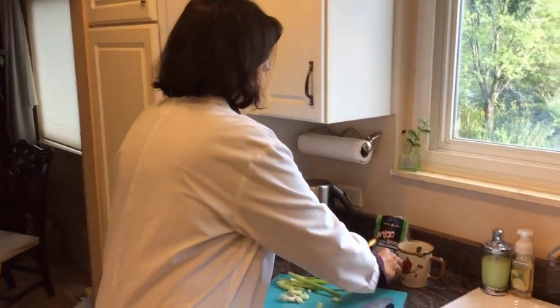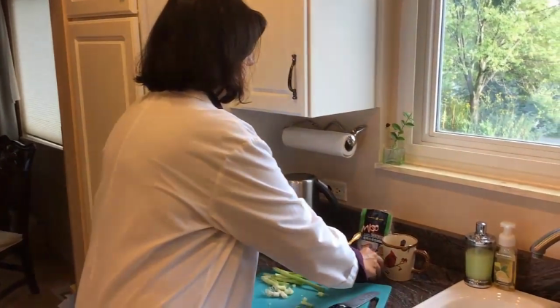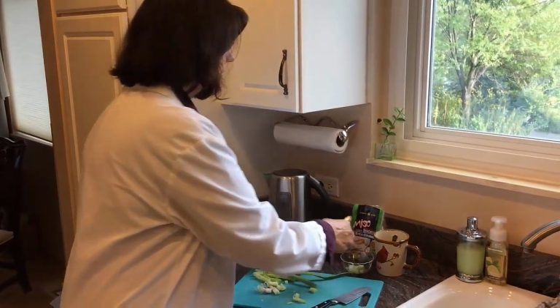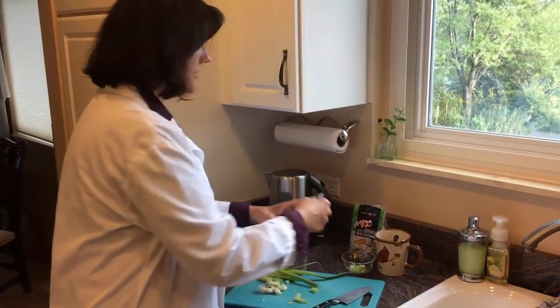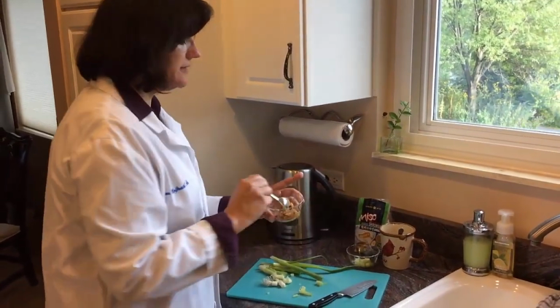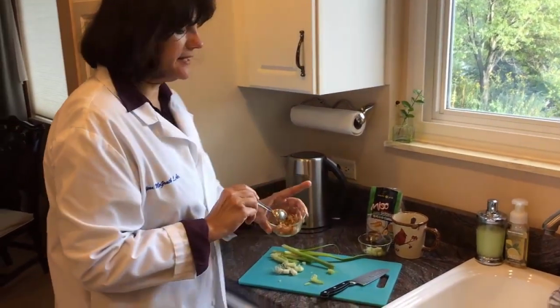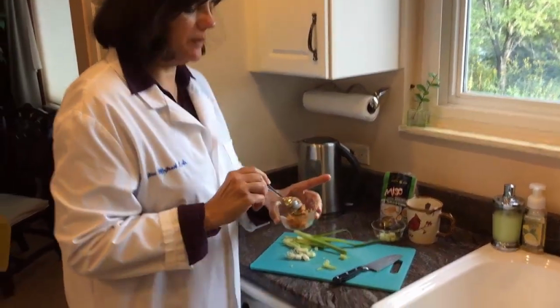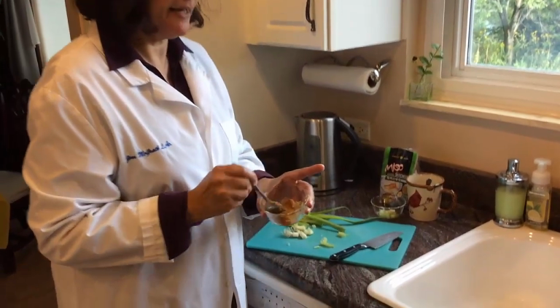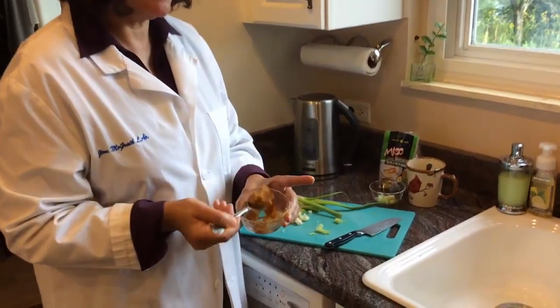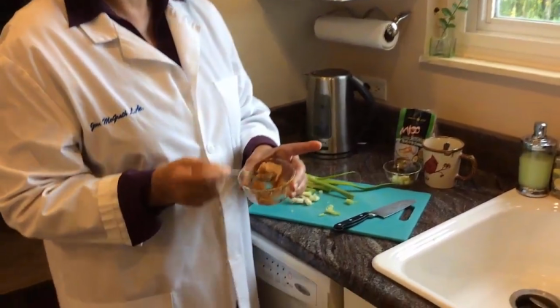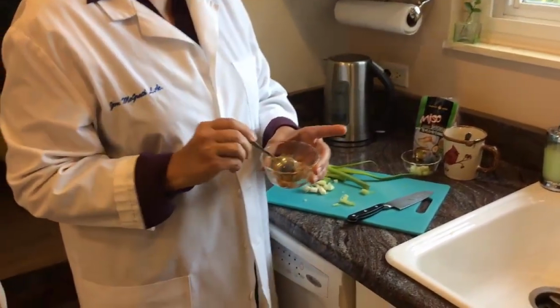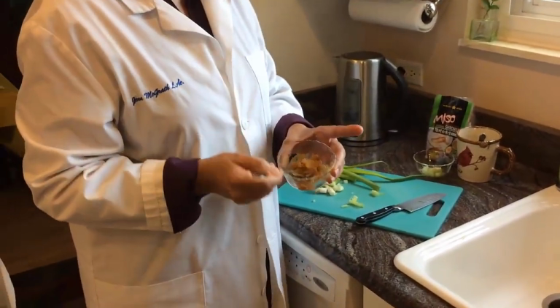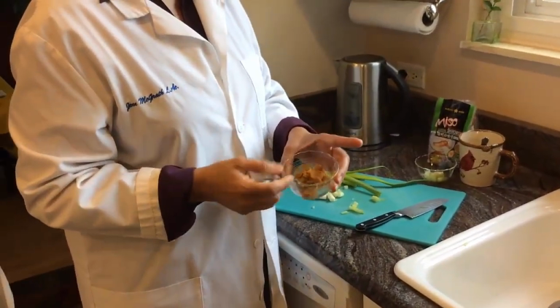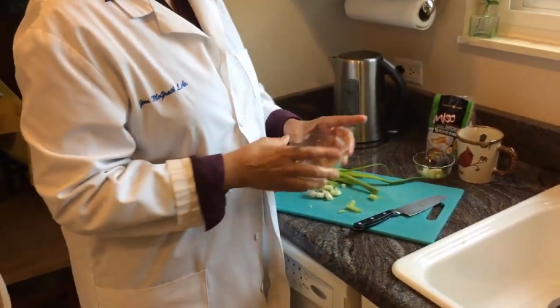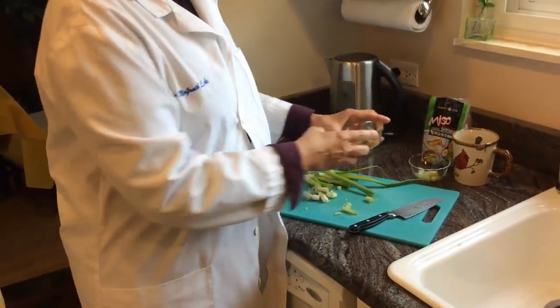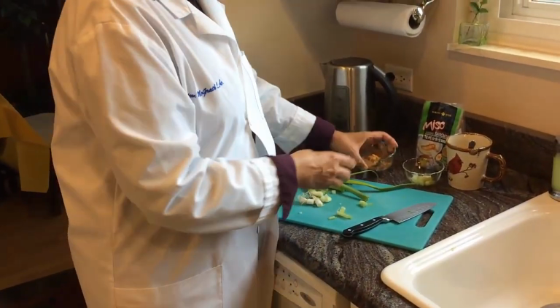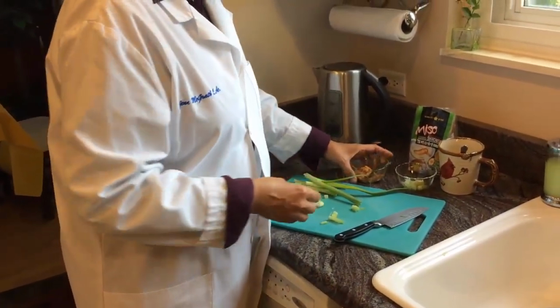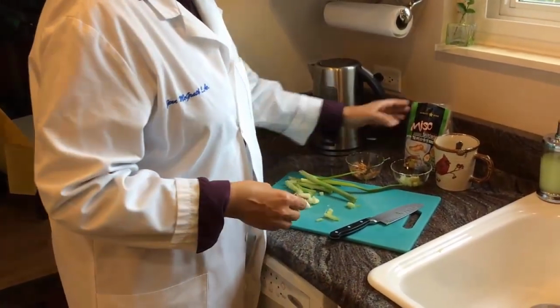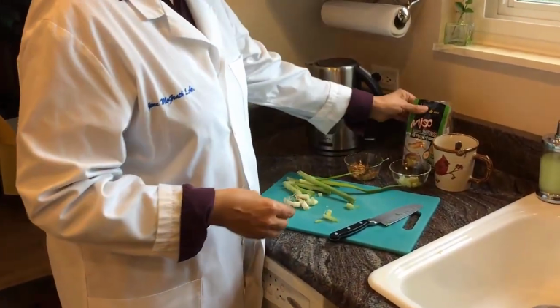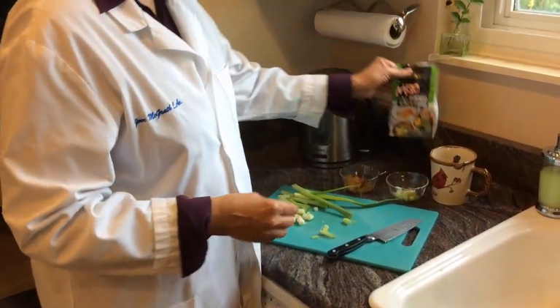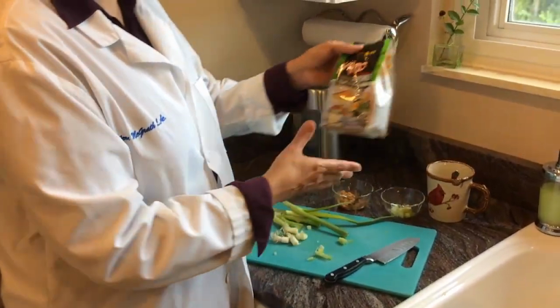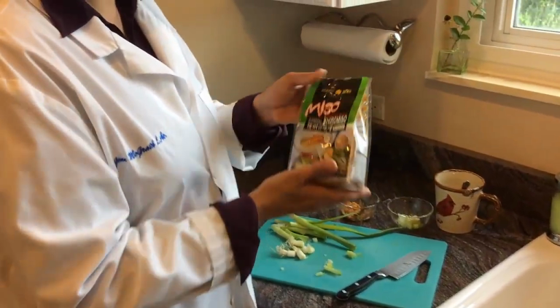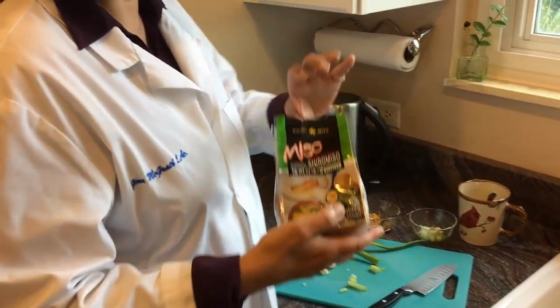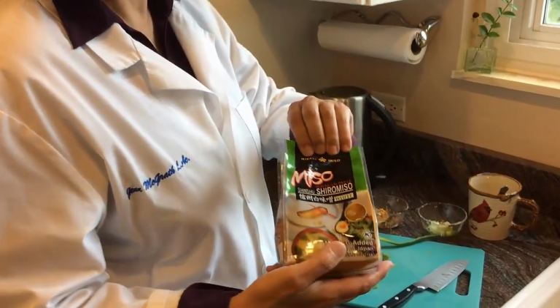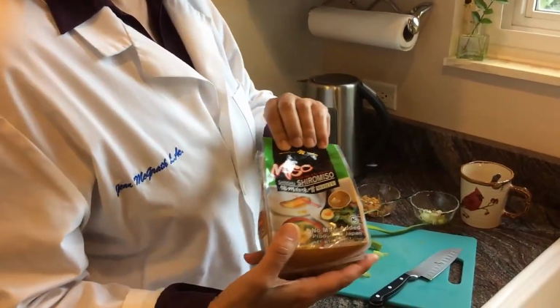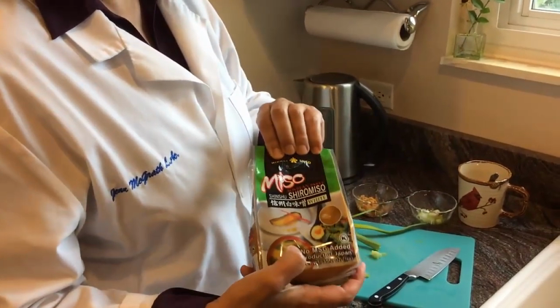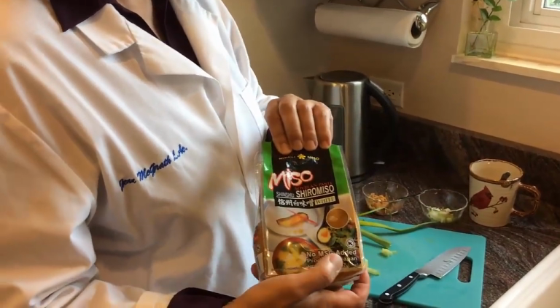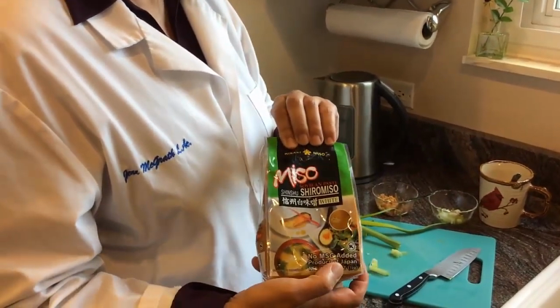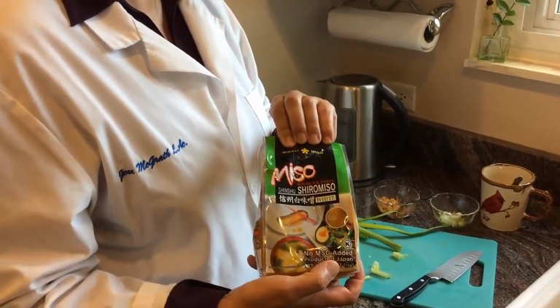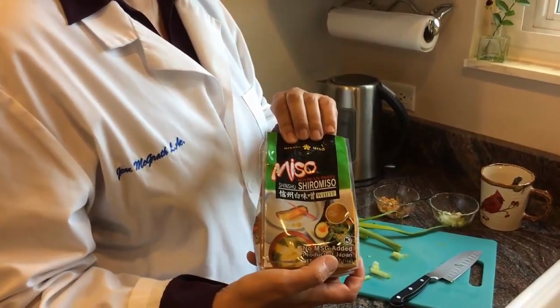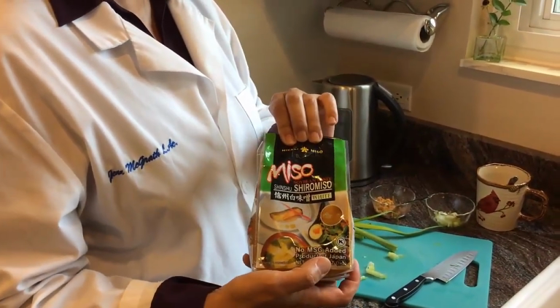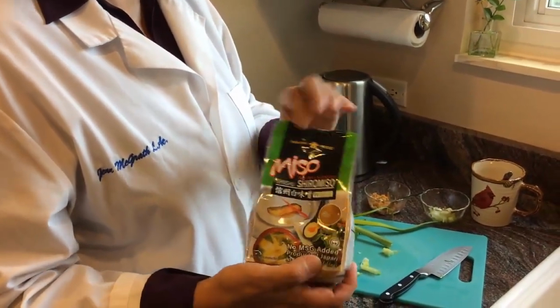And the other part is fermented soybean paste. This is miso. I encourage you to get the miso that's in the refrigerated section with no MSG and low sodium.